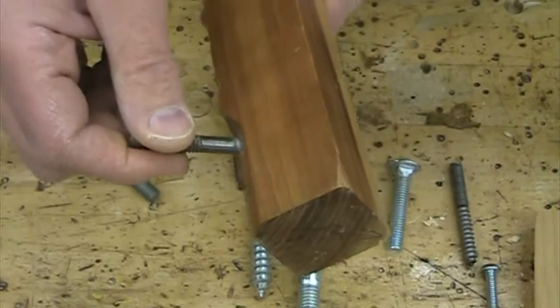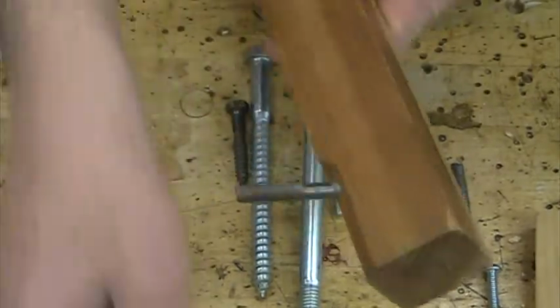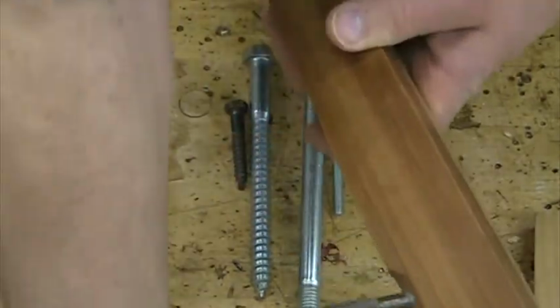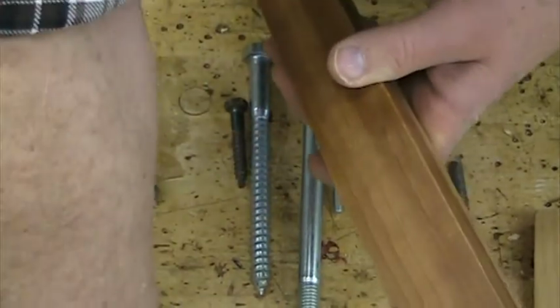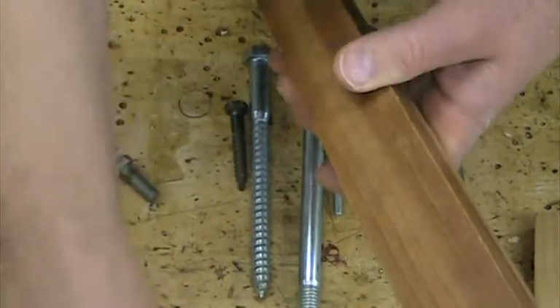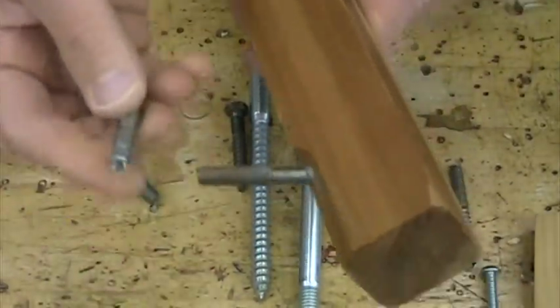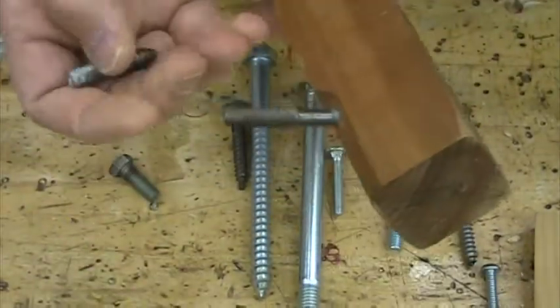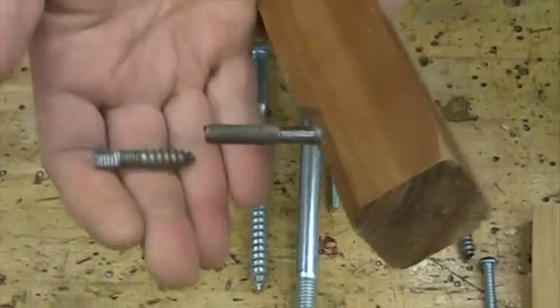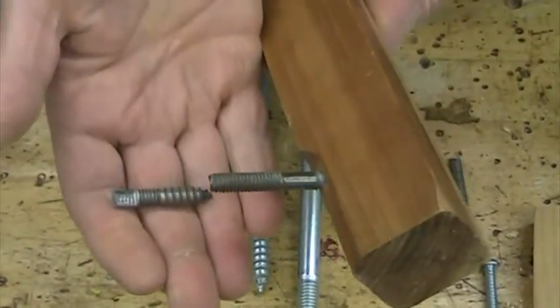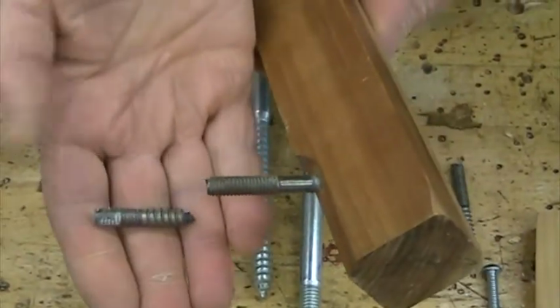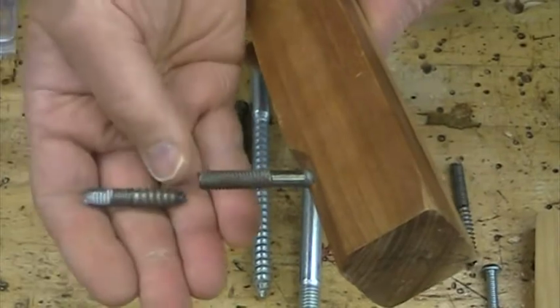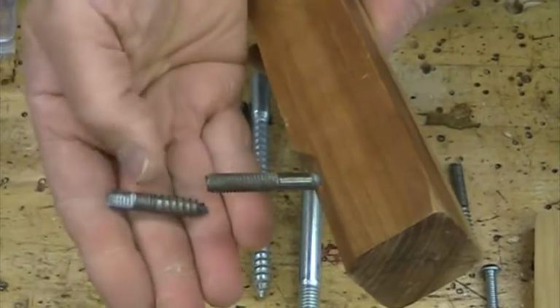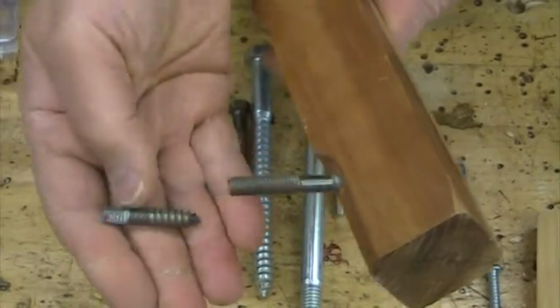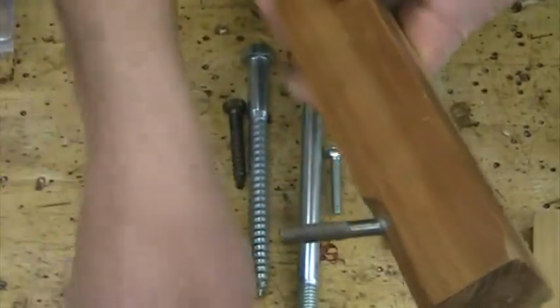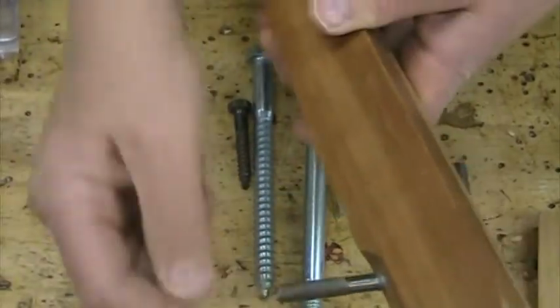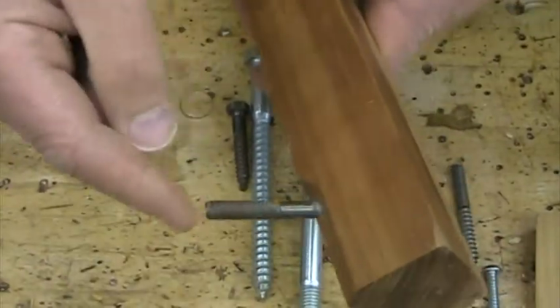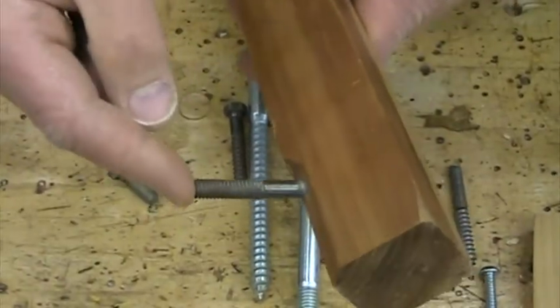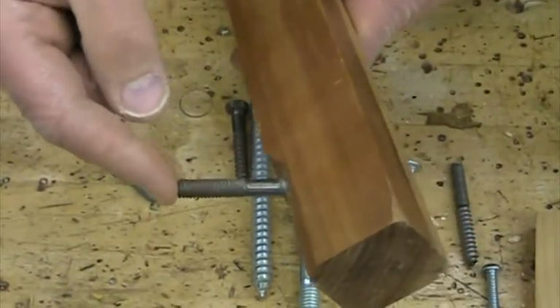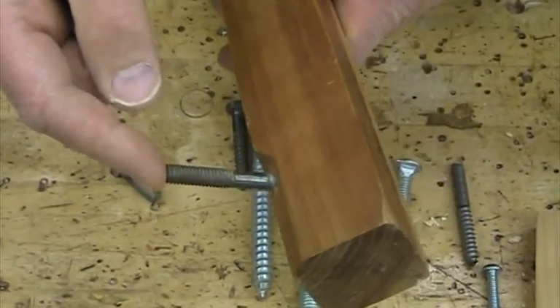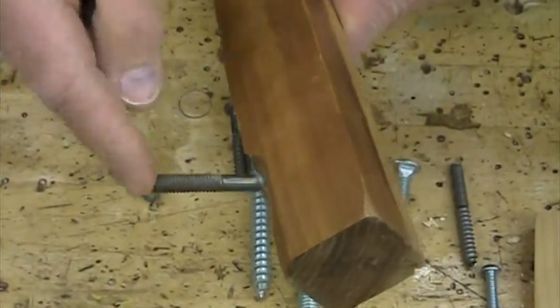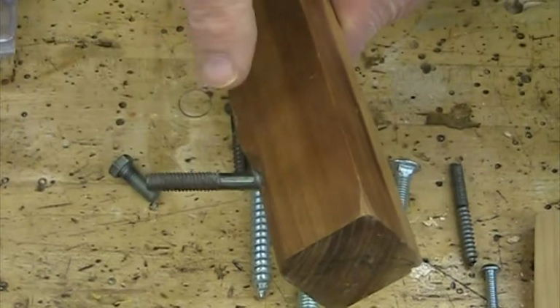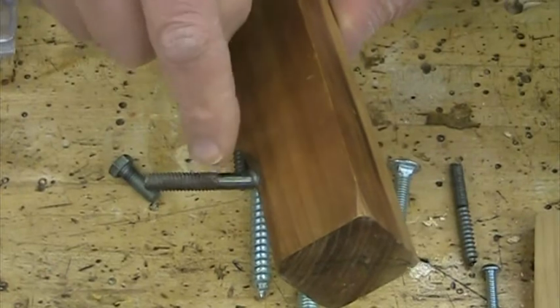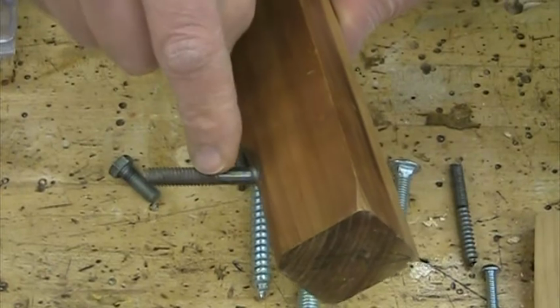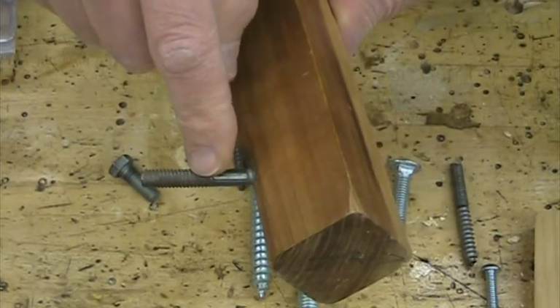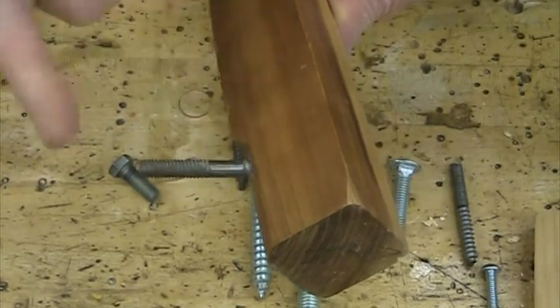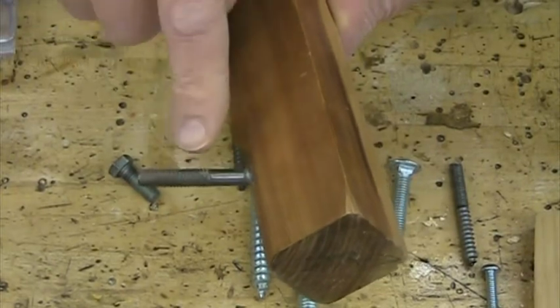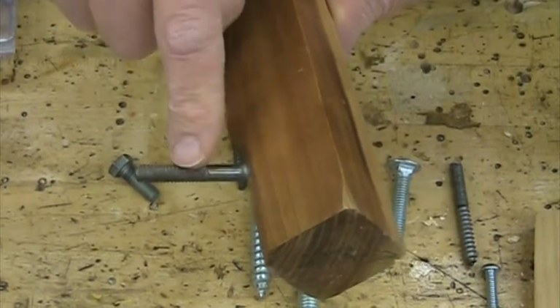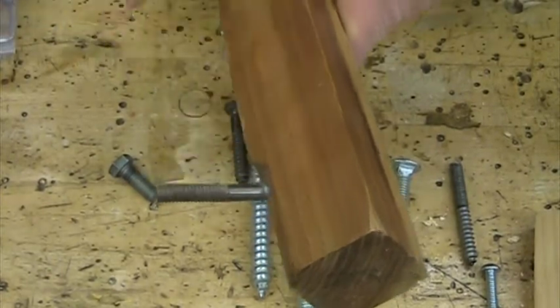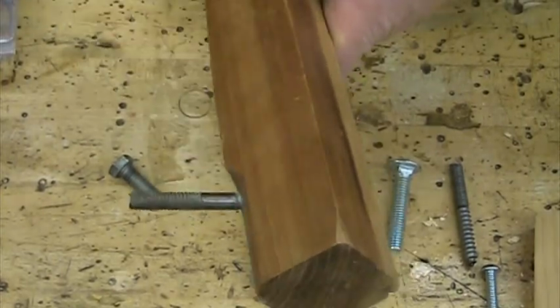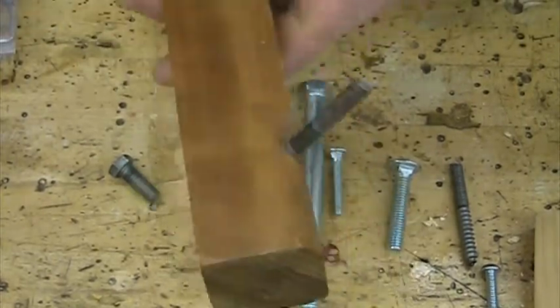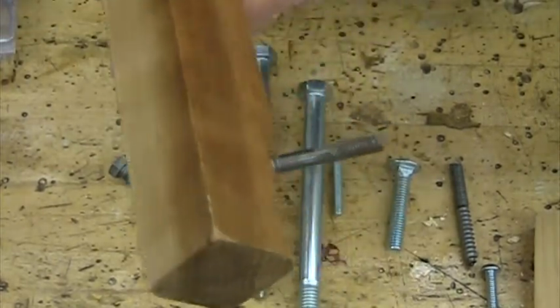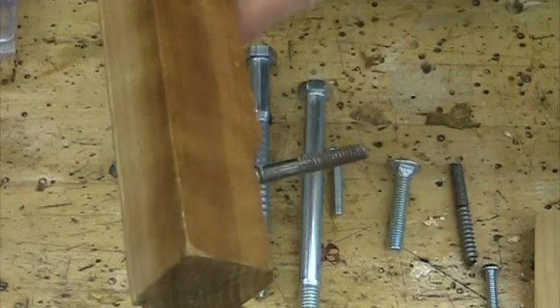They come in all different shapes and sizes. This is a little one — wood thread on one end, machine thread on the other. It's usually used on table legs, that's usually where you see it, and it's called a hanger bolt. It's a funny name, but that's what it's called, and you should know what that is — that's going to be on our little test.